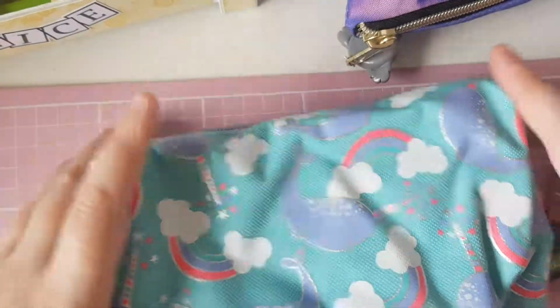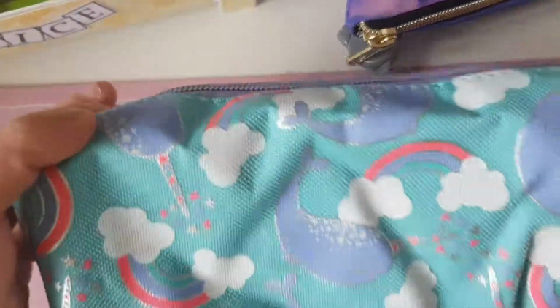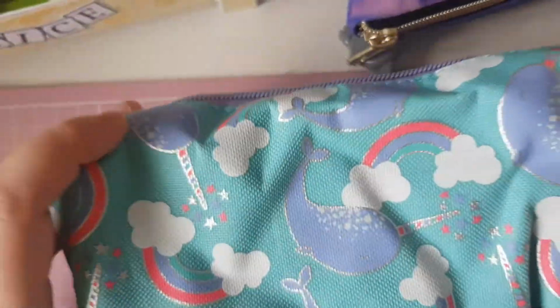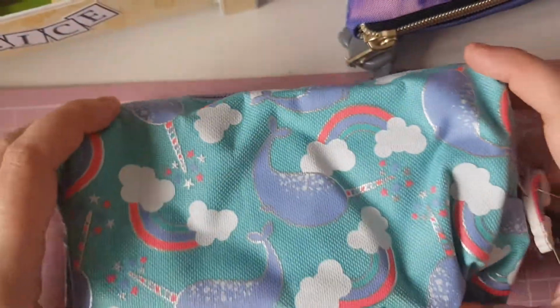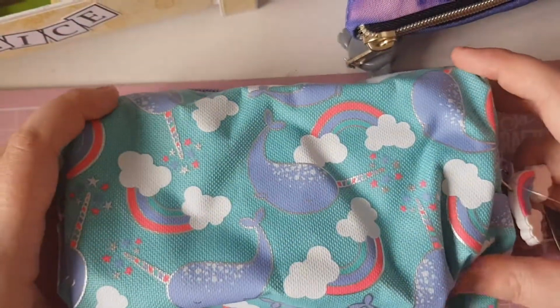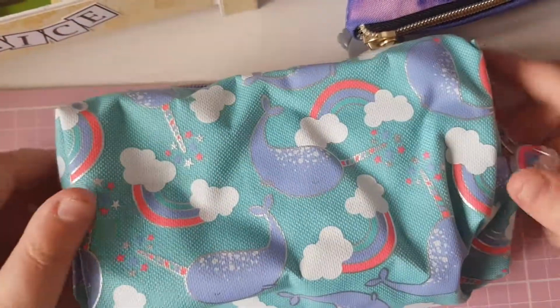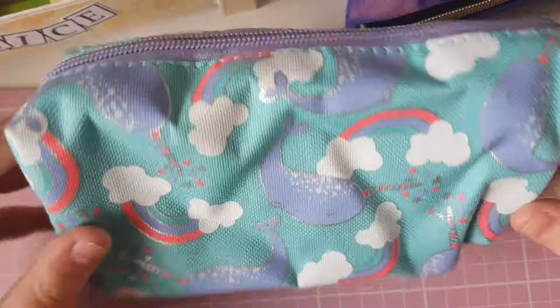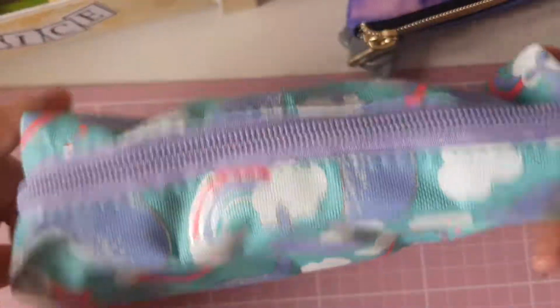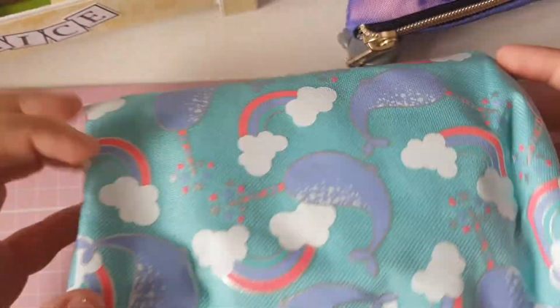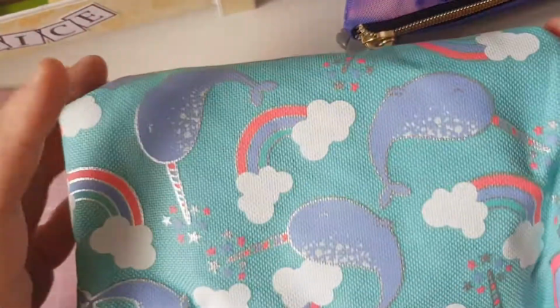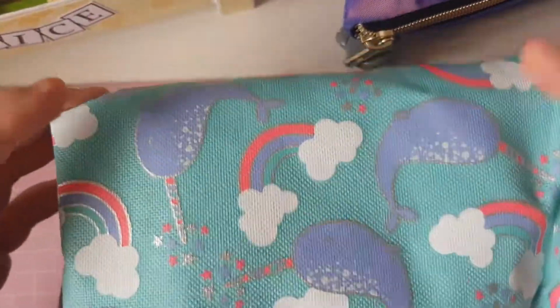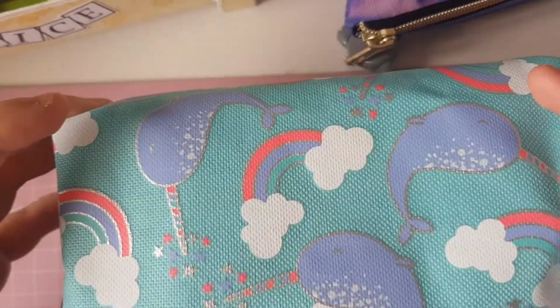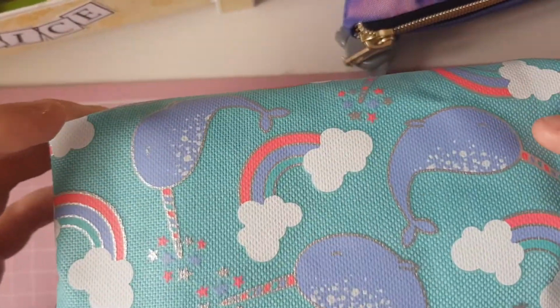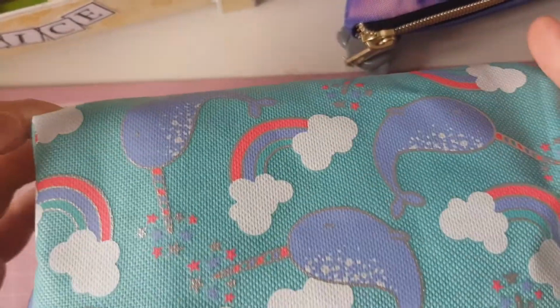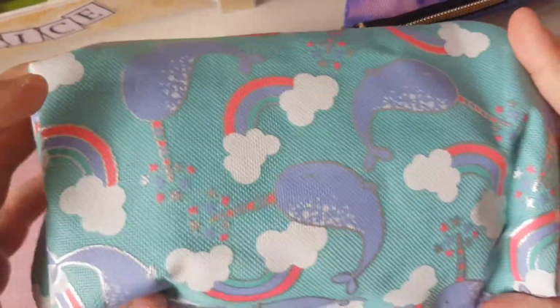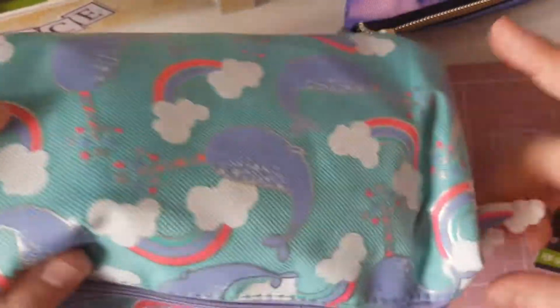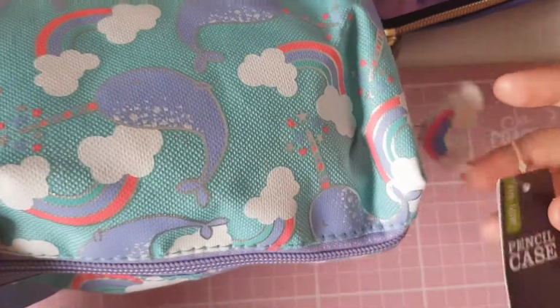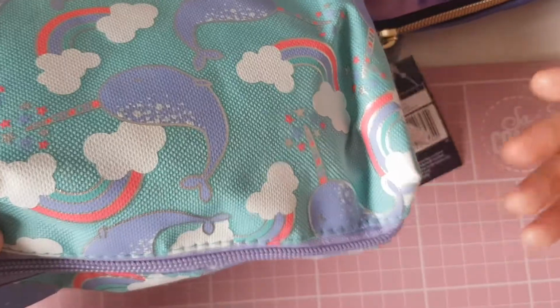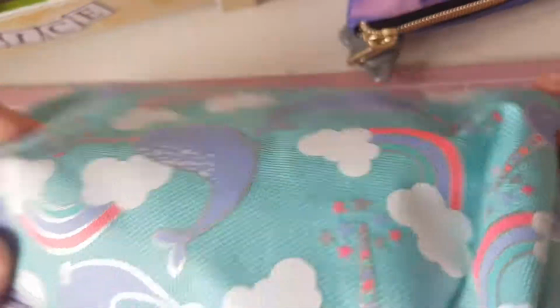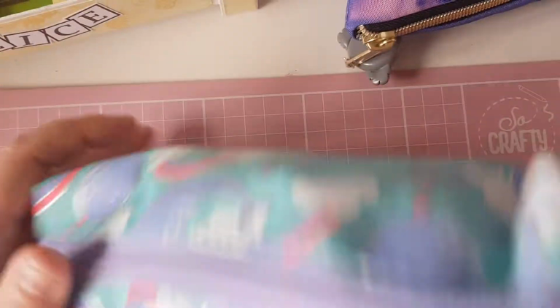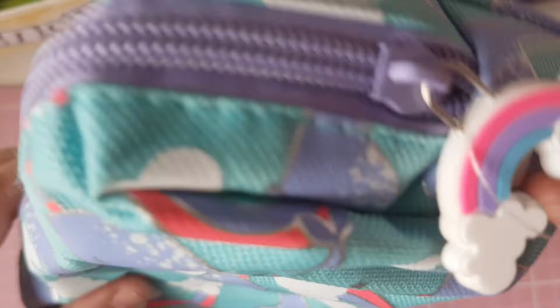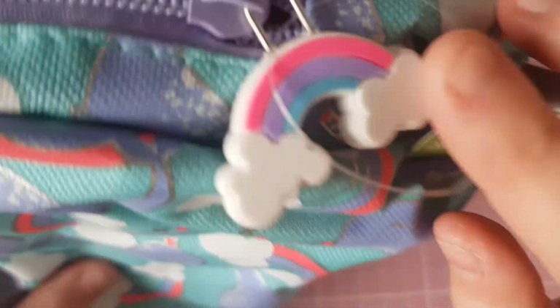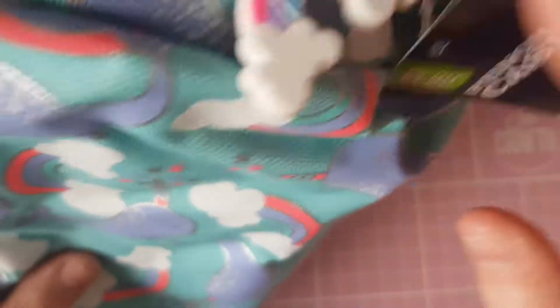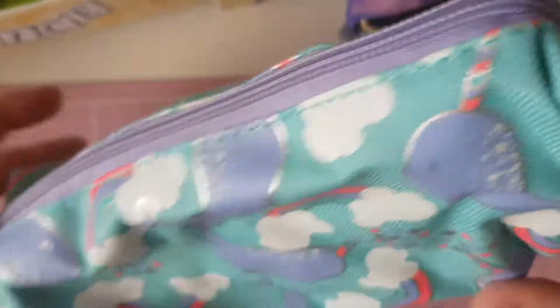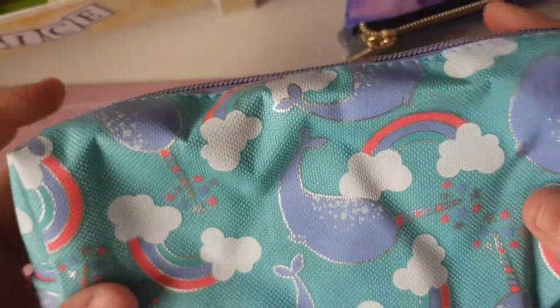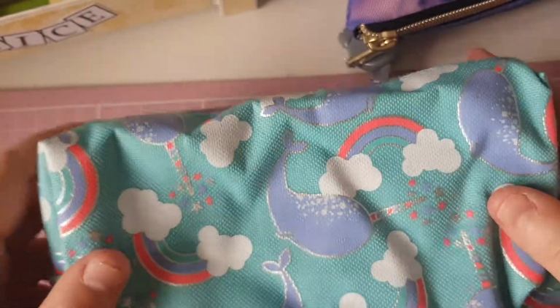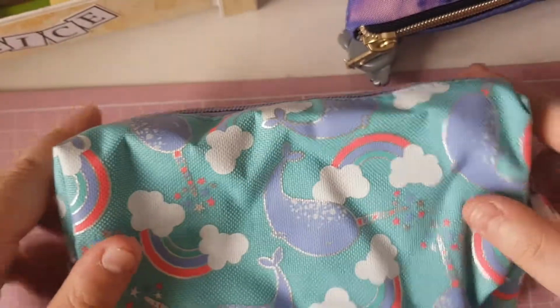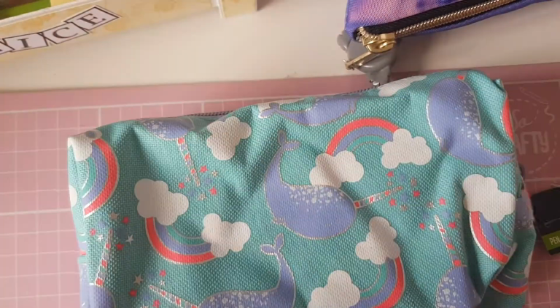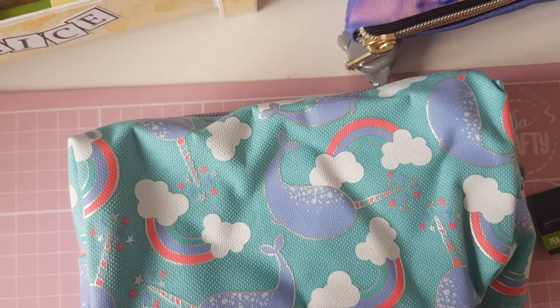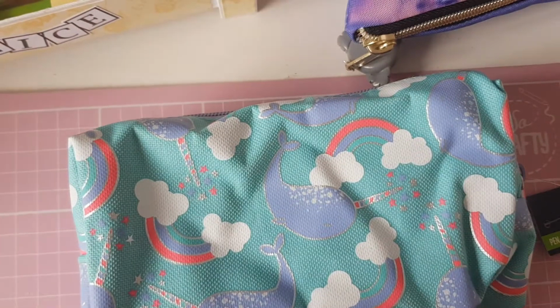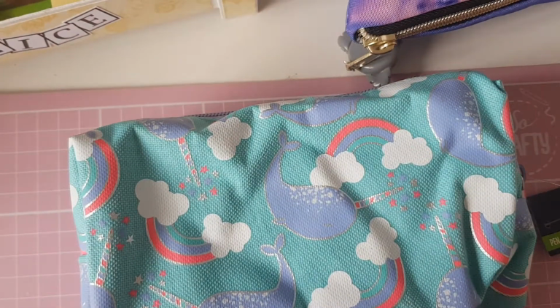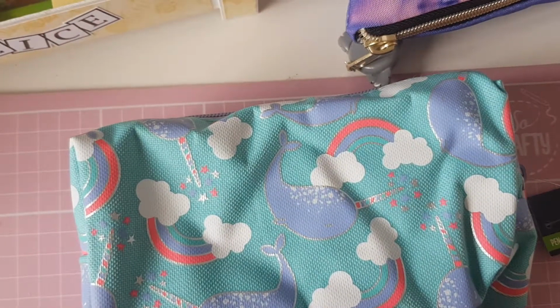And then the last thing I got was this cute little narwhal pencil case and this is from Pen Gear and it's got a little rainbow. This was only 30p so when I saw it I was like I have to have you.